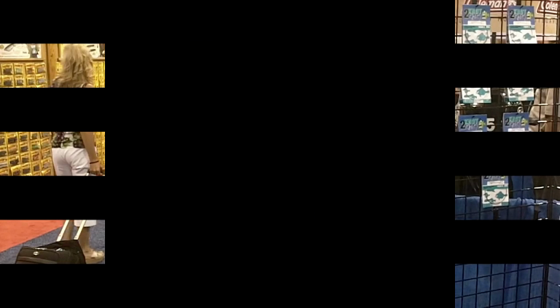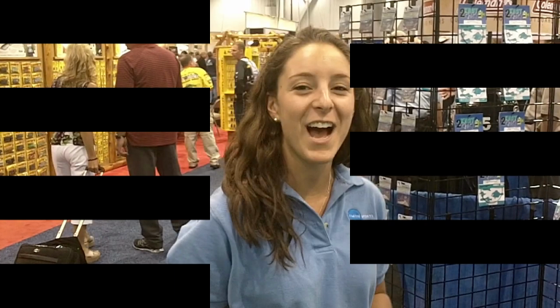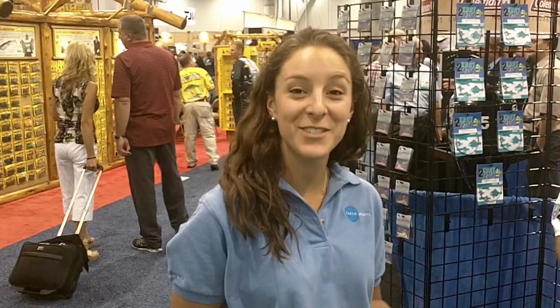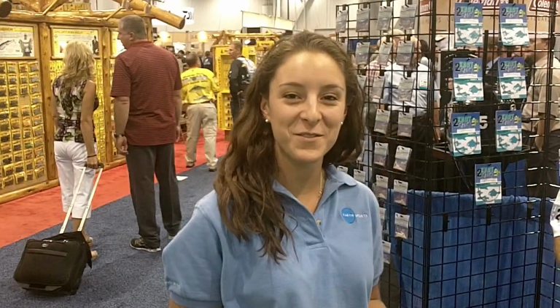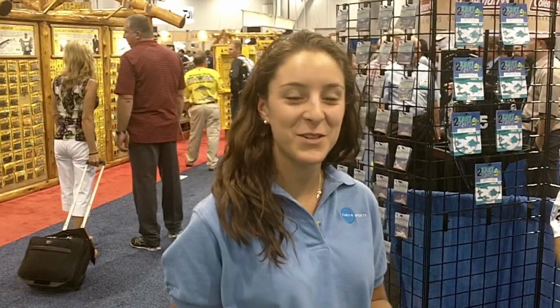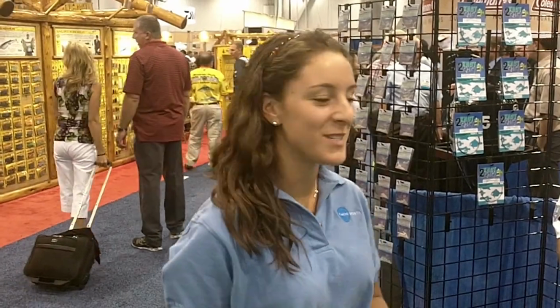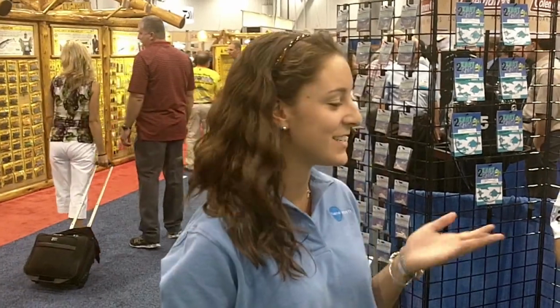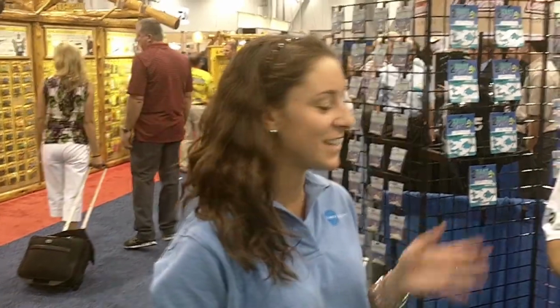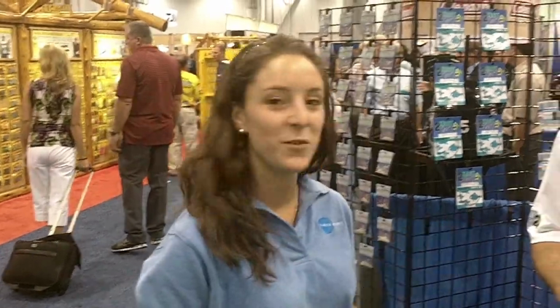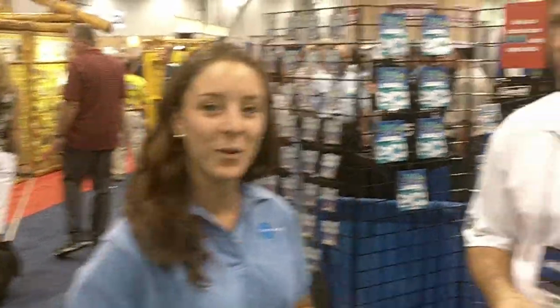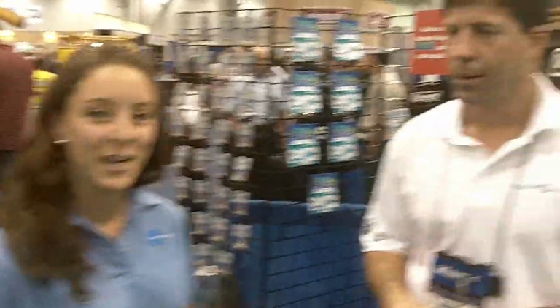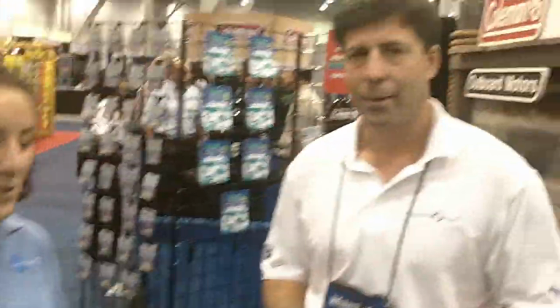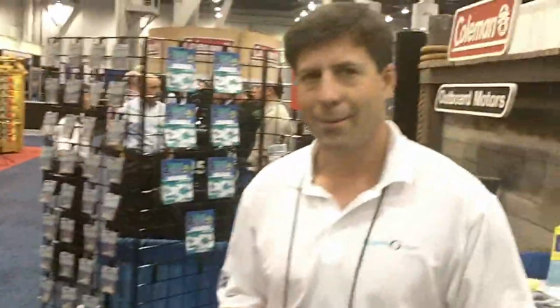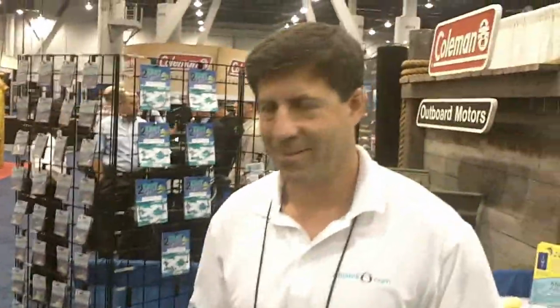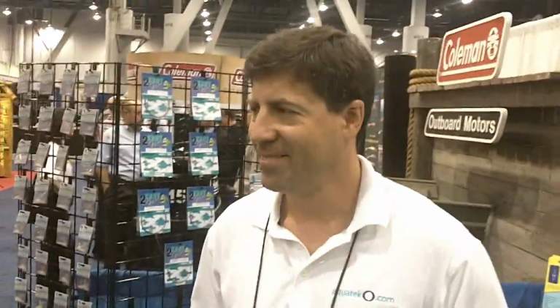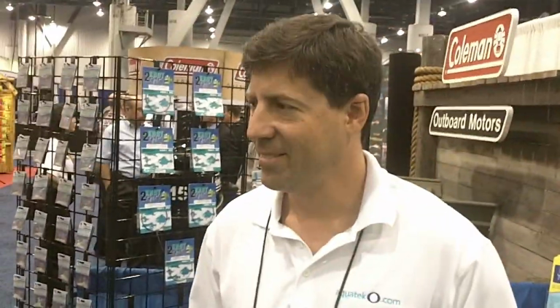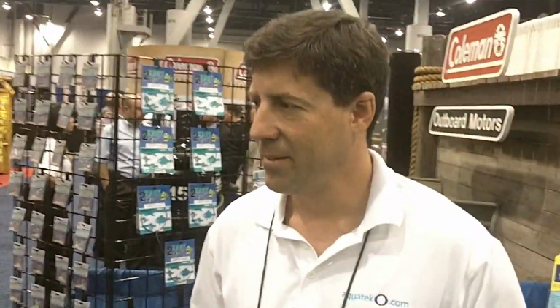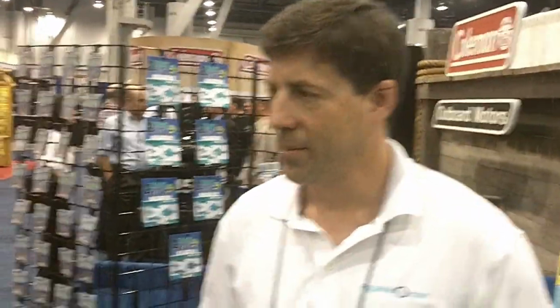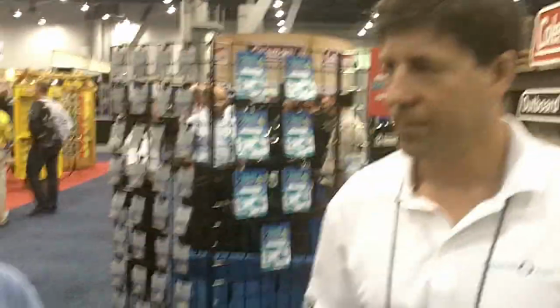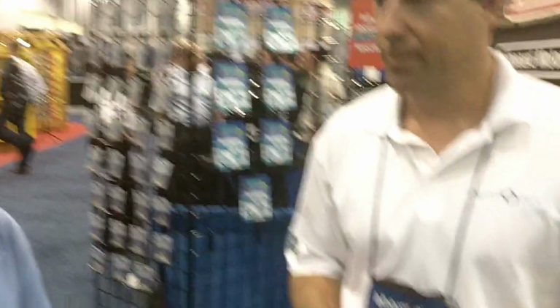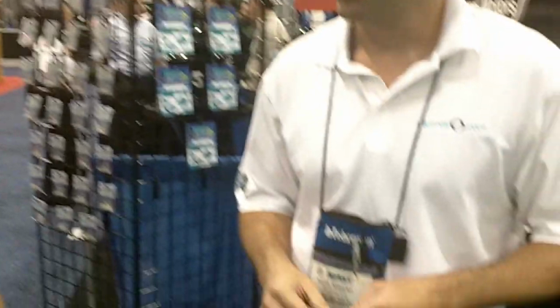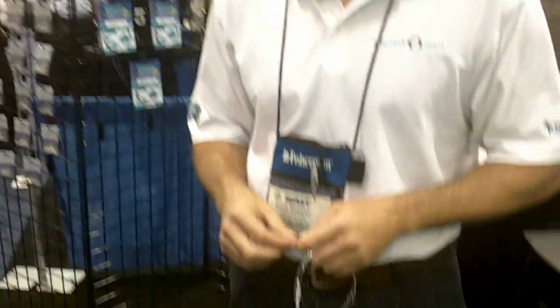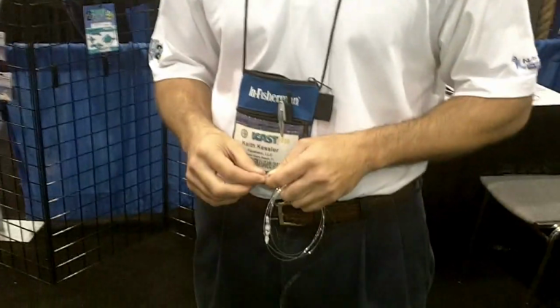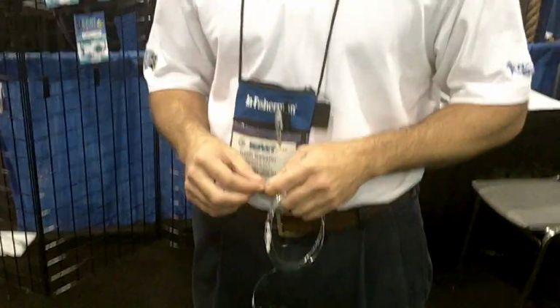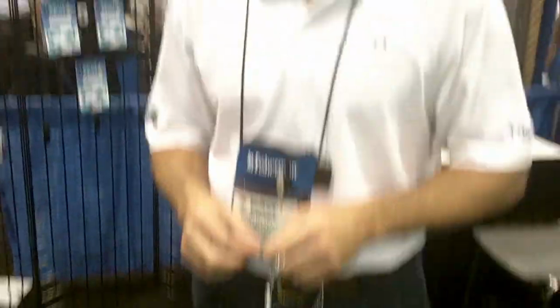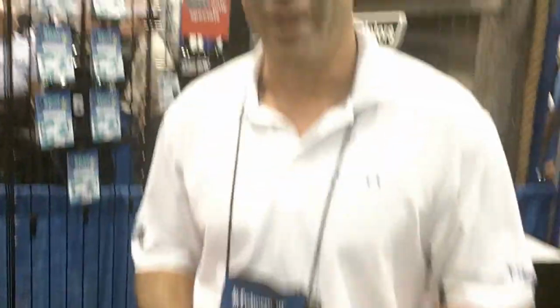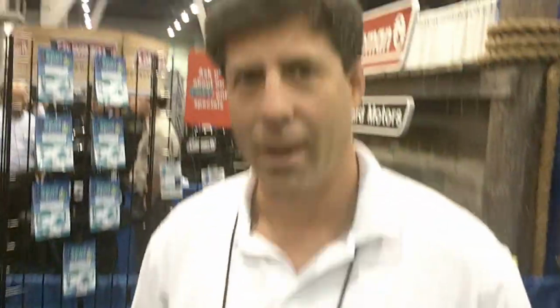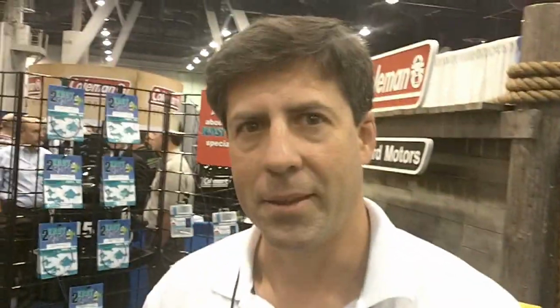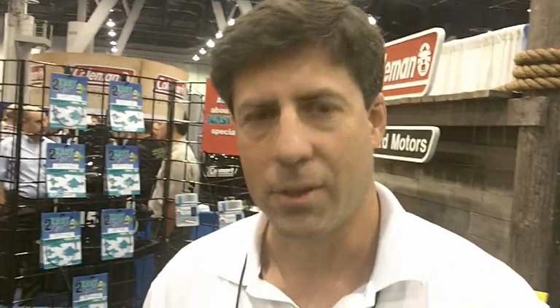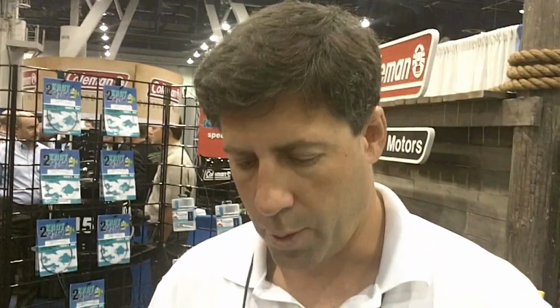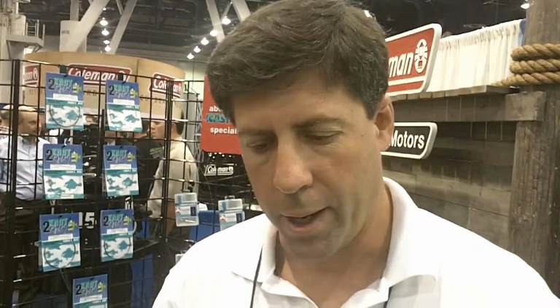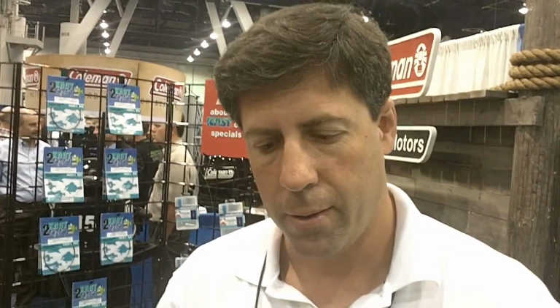I'm Christine from Earth Sports, and this is Keith from AquatekO. He's going to tell us what their new product is right now. How you doing? Keith Kessler from AquatekO.